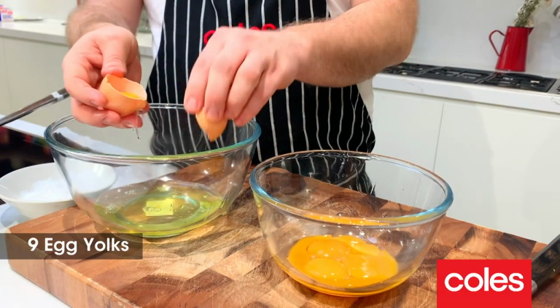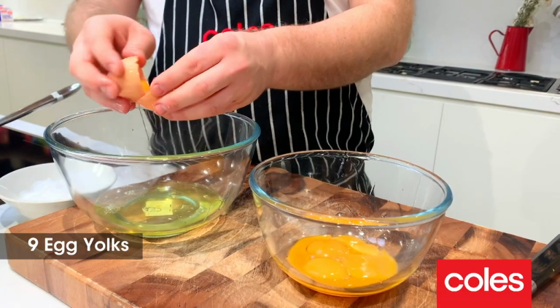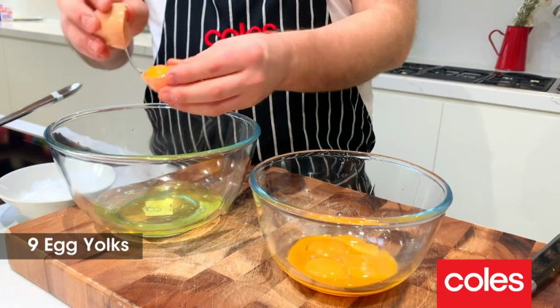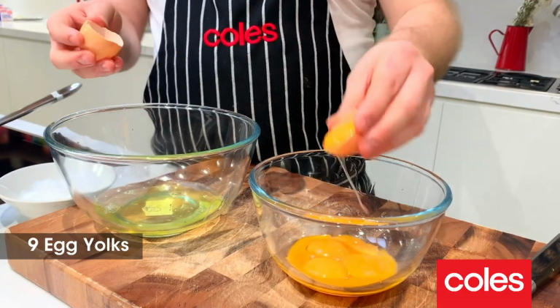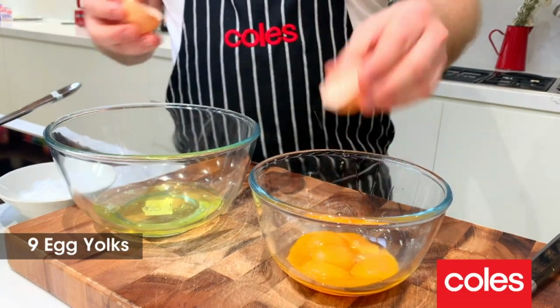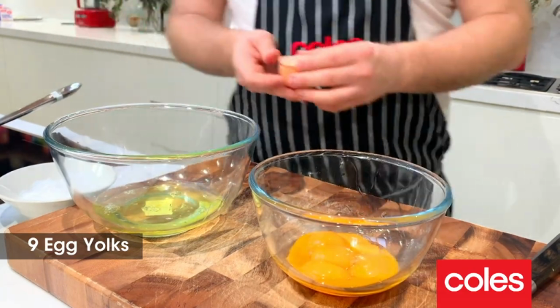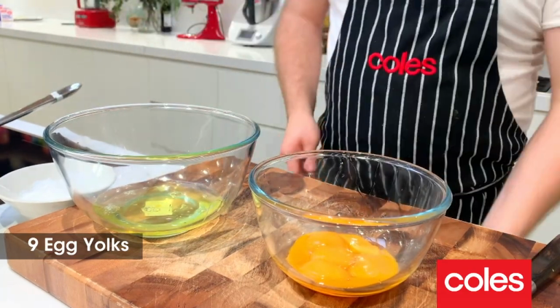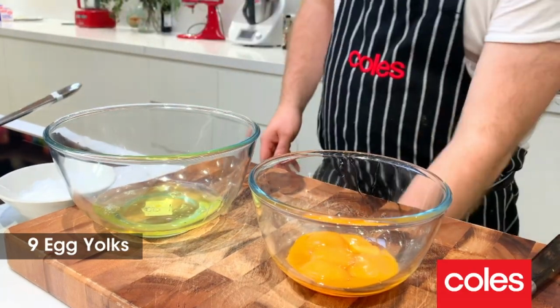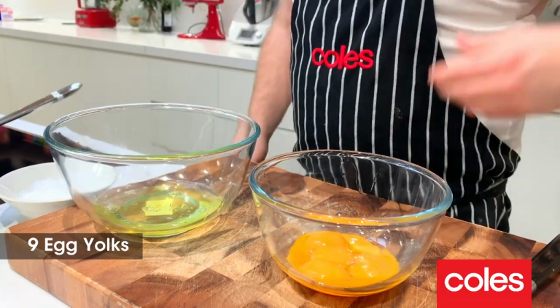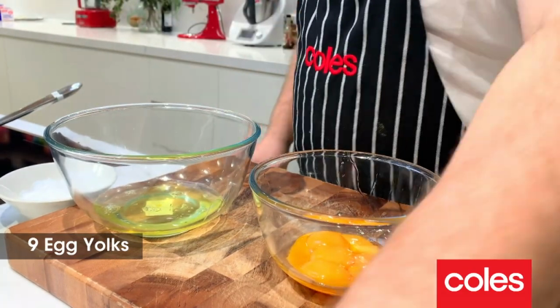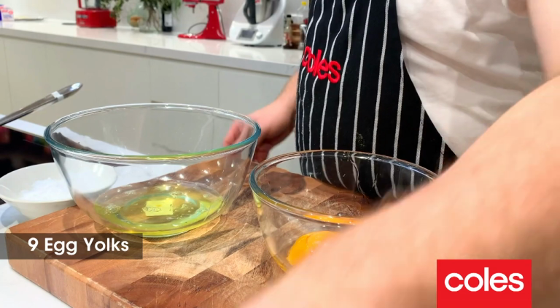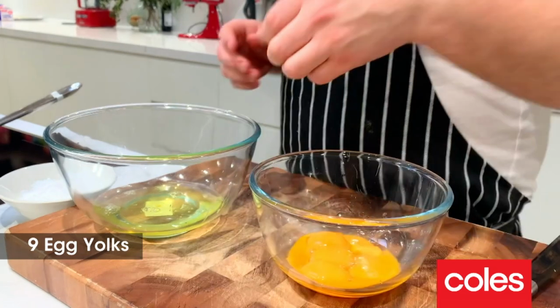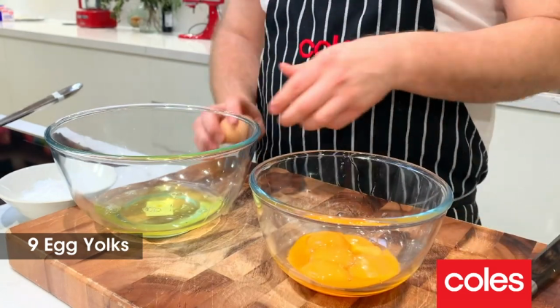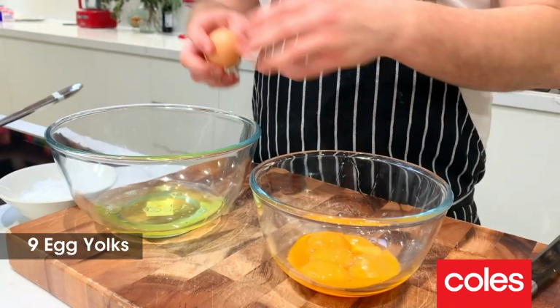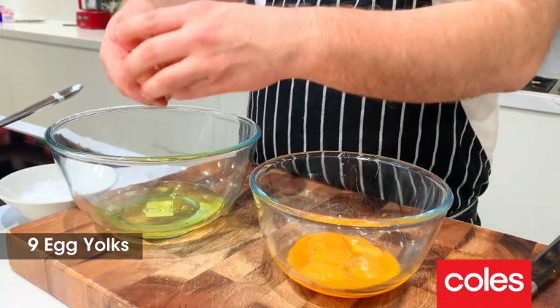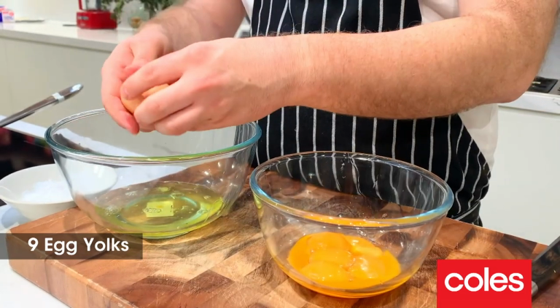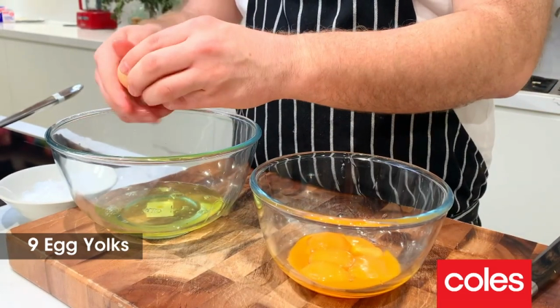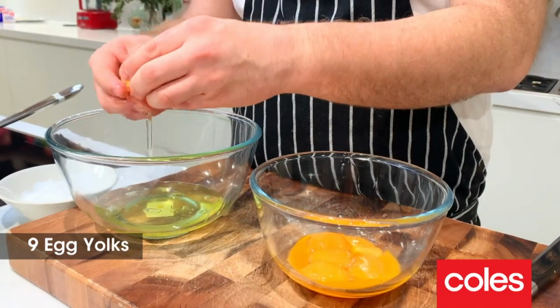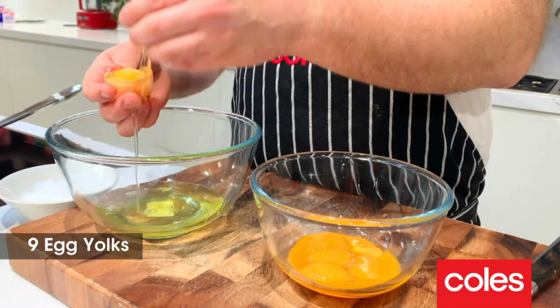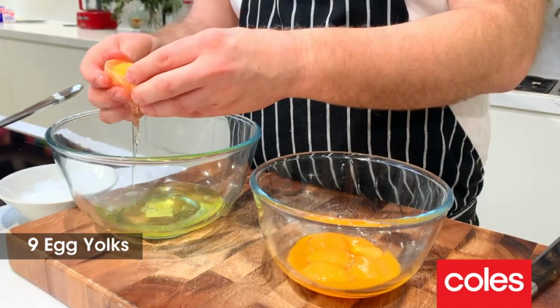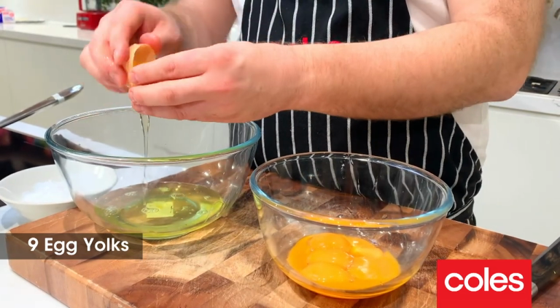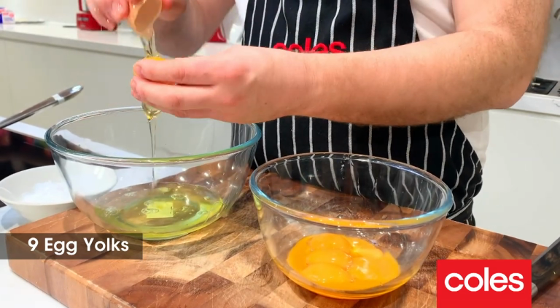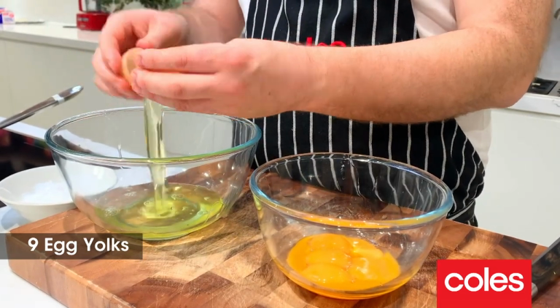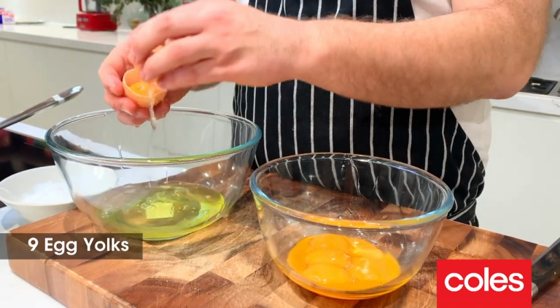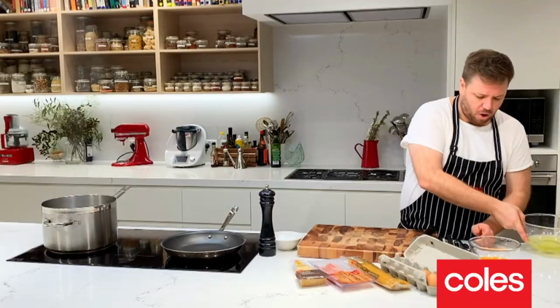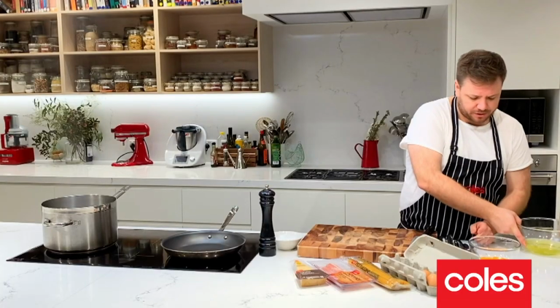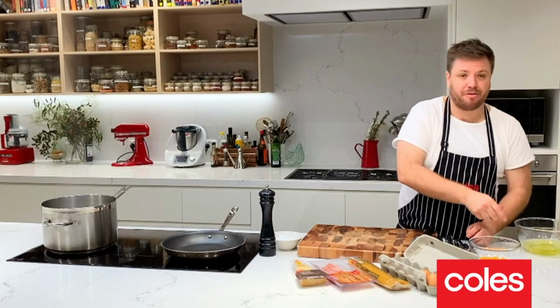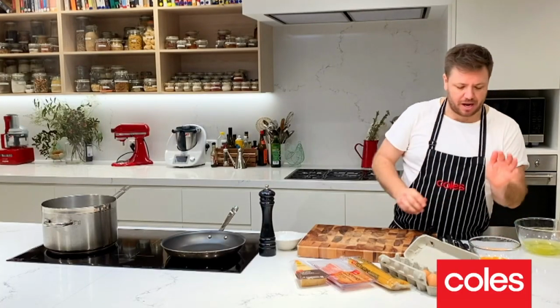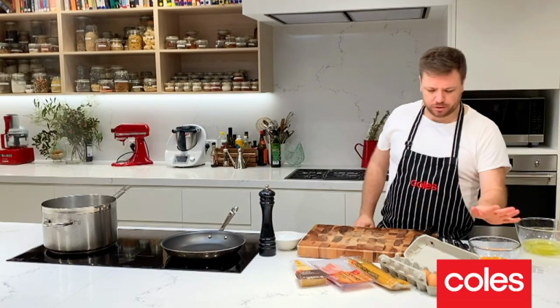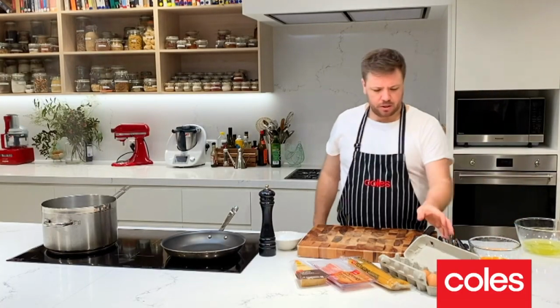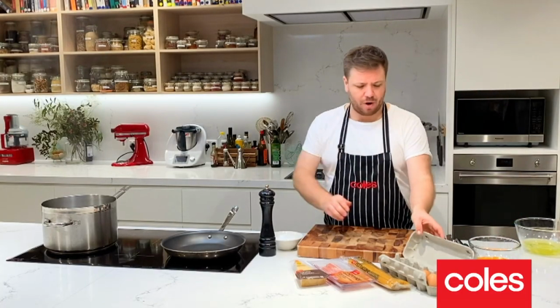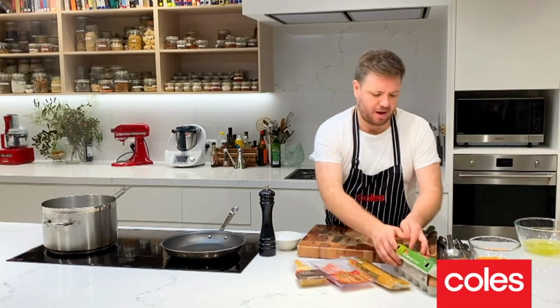So to start with, what we have to do is separate our eggs. I'm going to crack the egg whites over one bowl and then drop the yolk into the other bowl. Whites on the side for another day, yolks just waiting there.